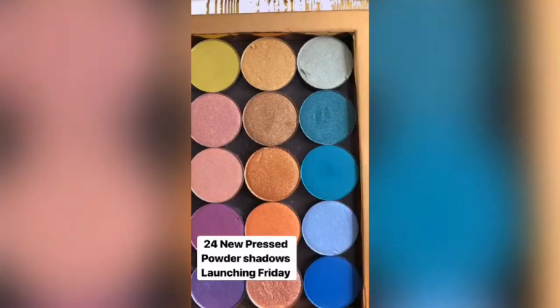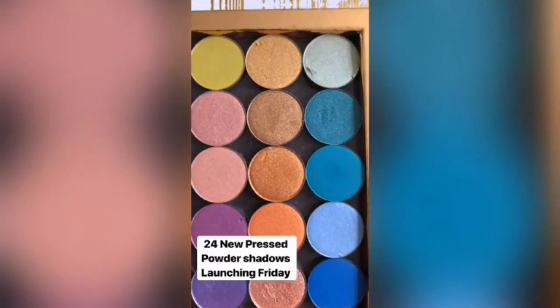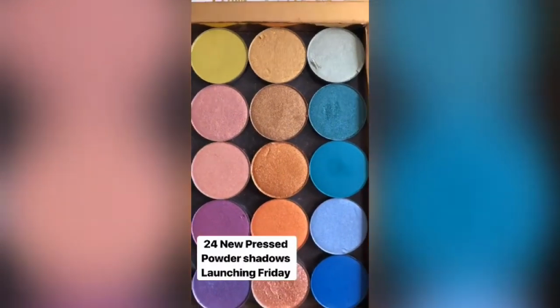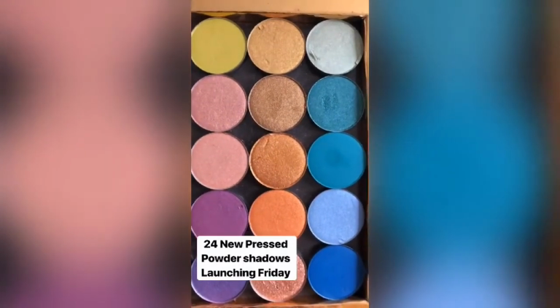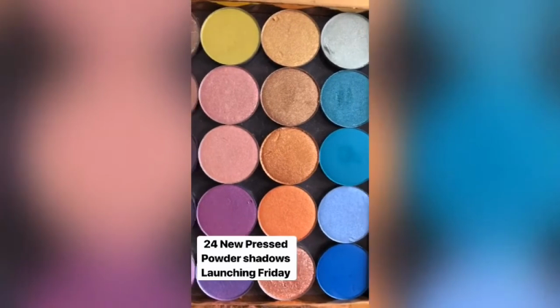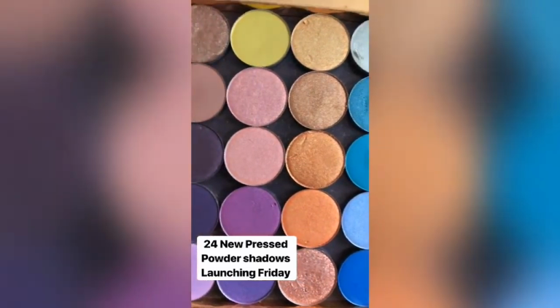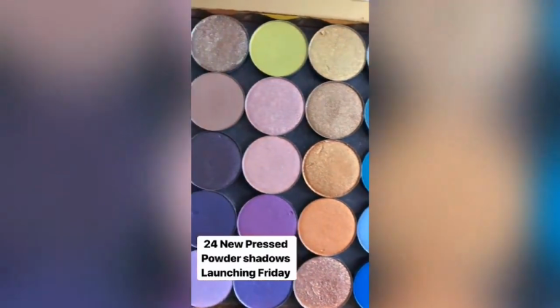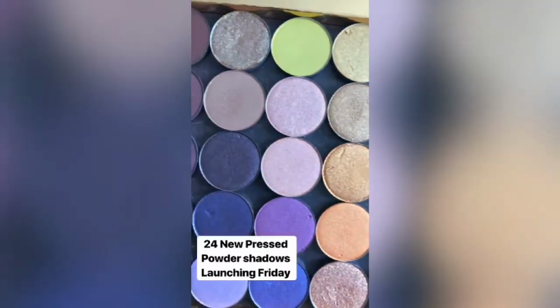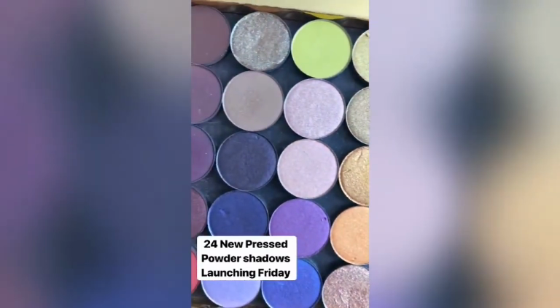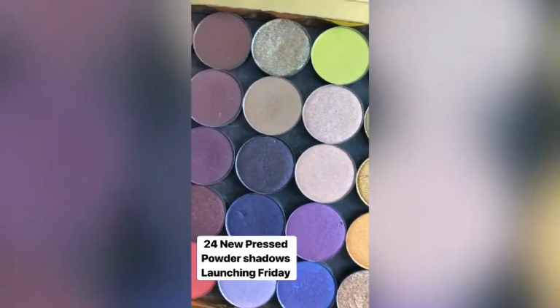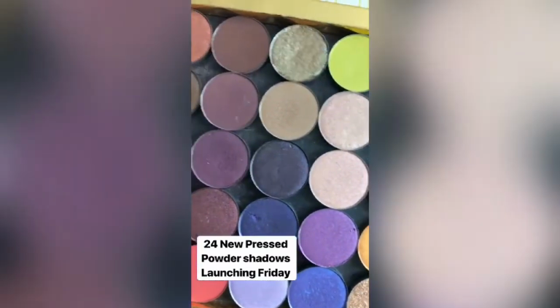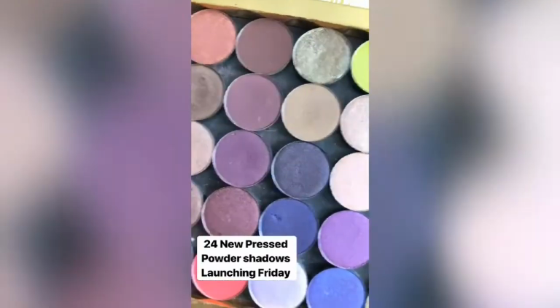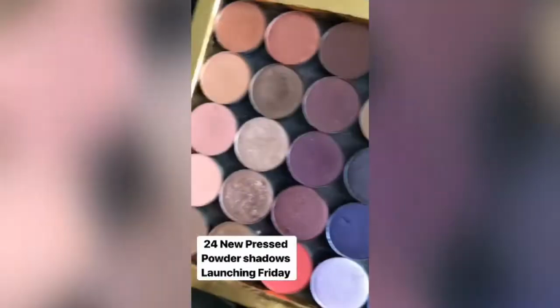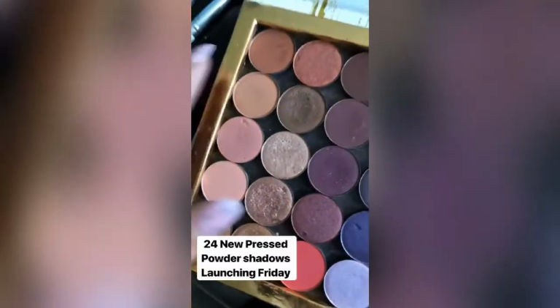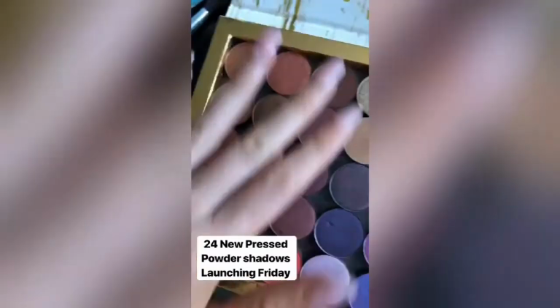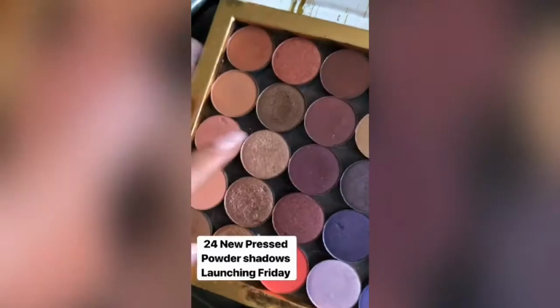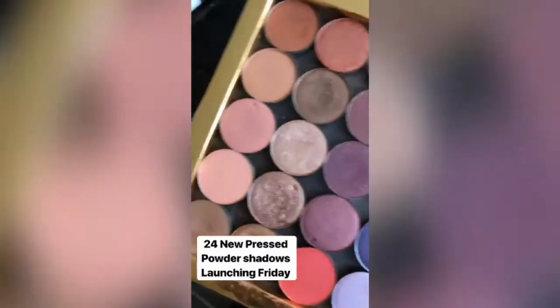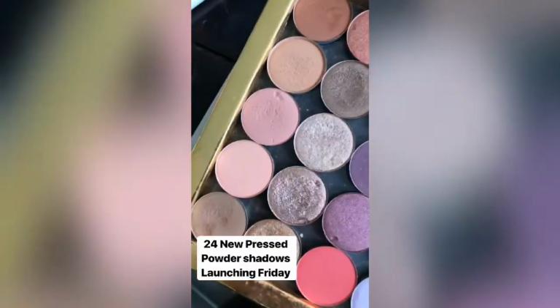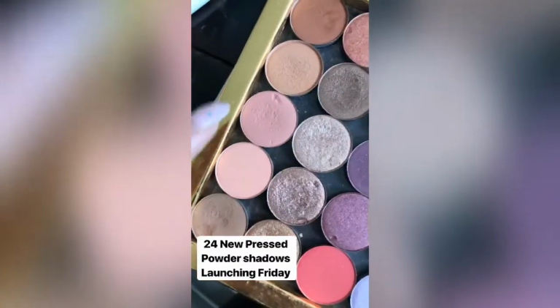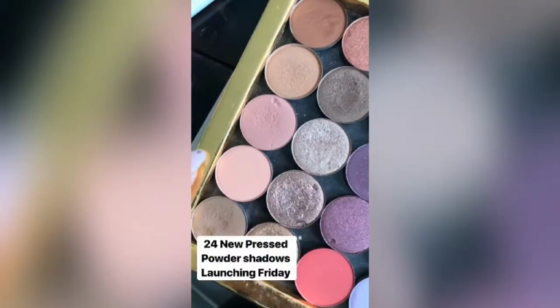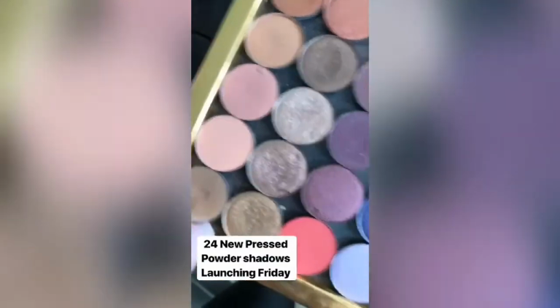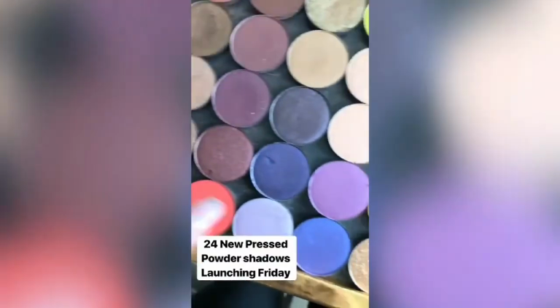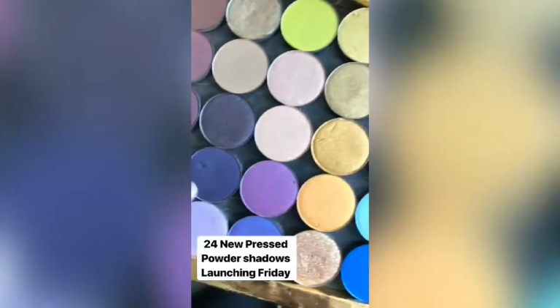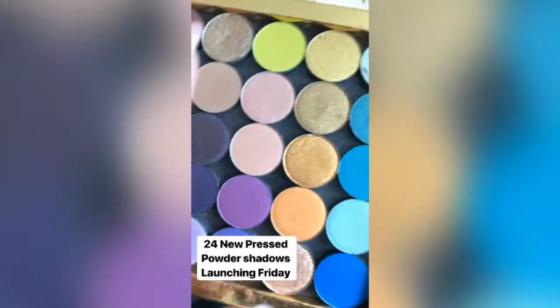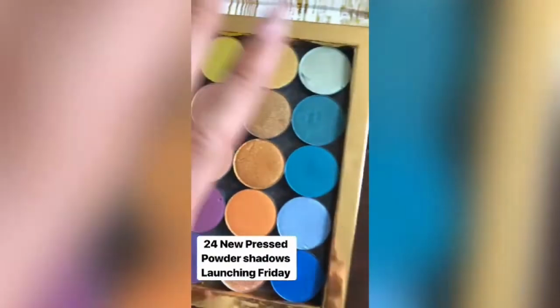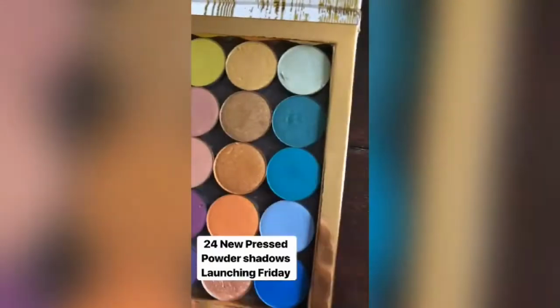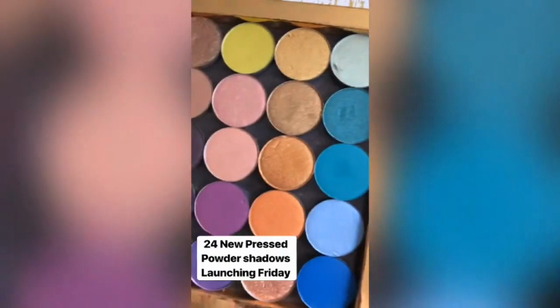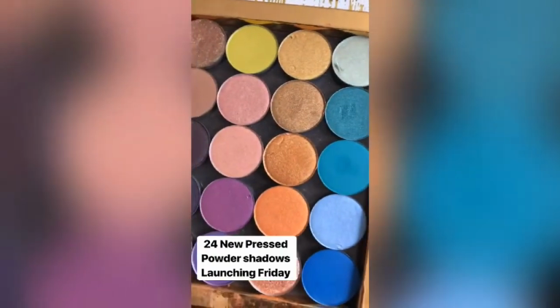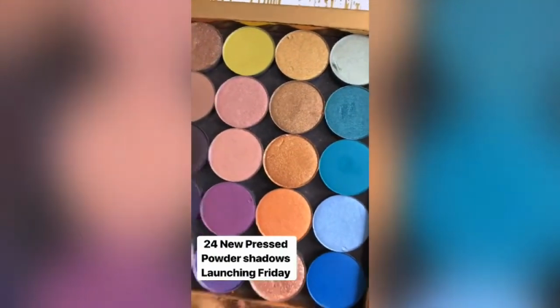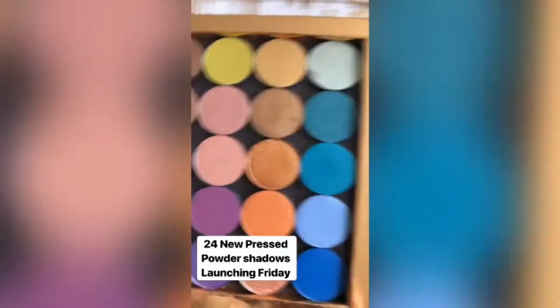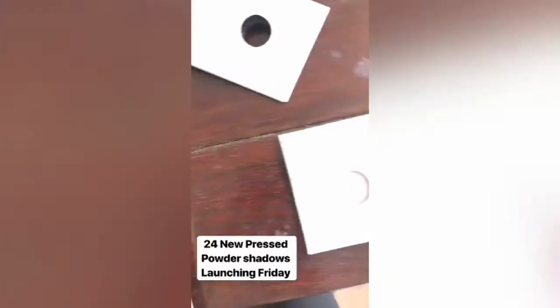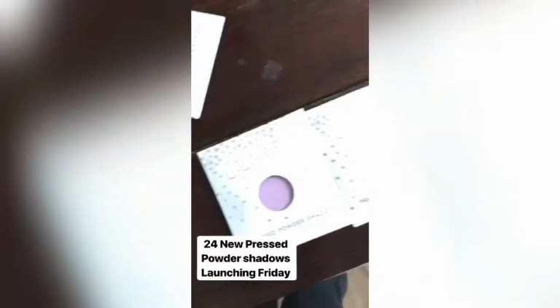We're also launching a ton of new pressed powder shadows. This is my collection of pressed powder shadows. Most of these up here are existing, but the really fun, crazy colors are new. I also have a ton more.